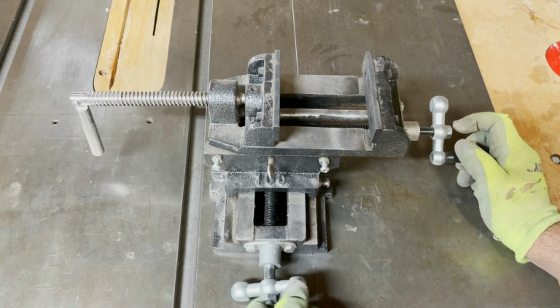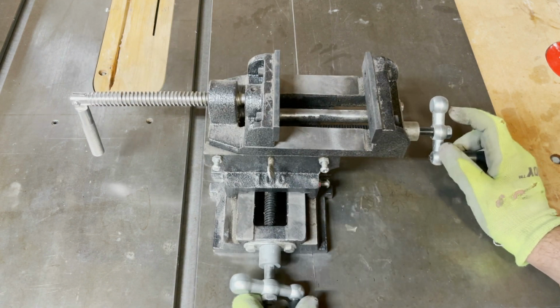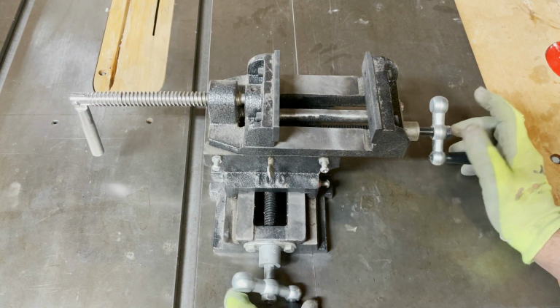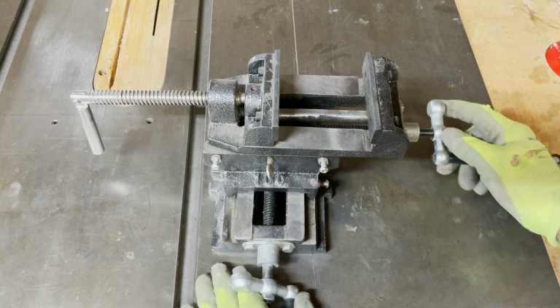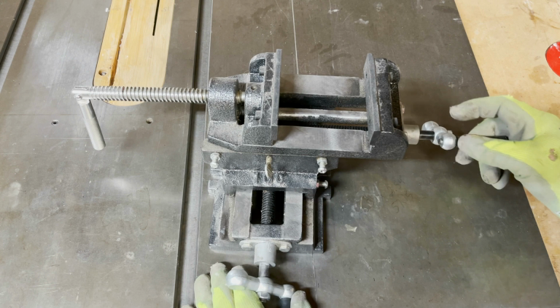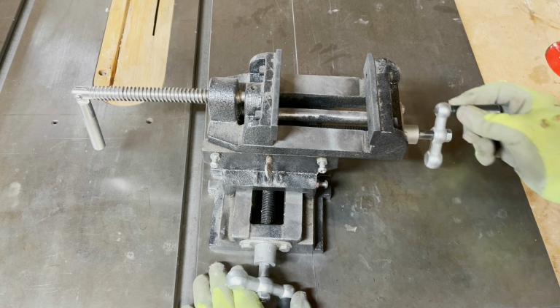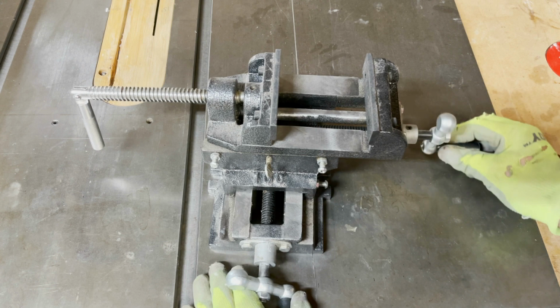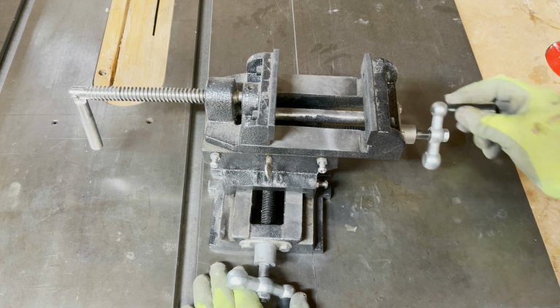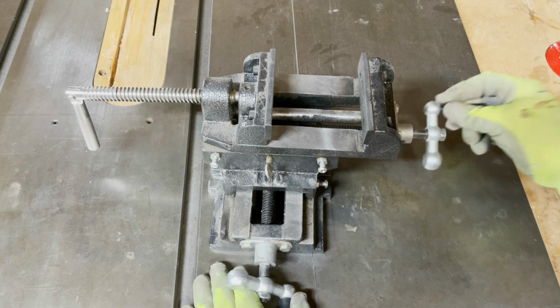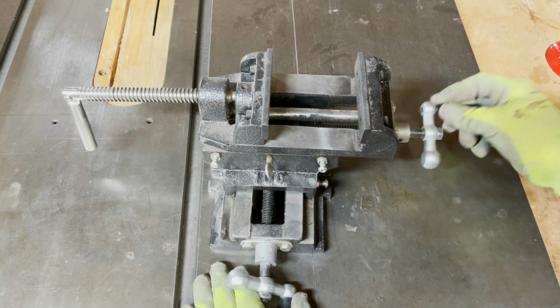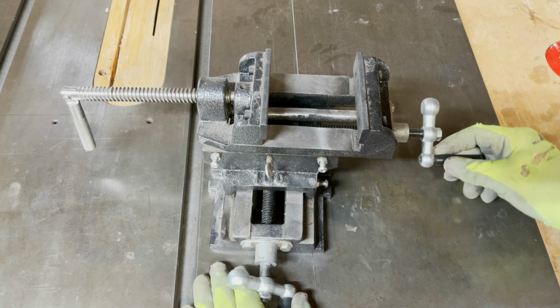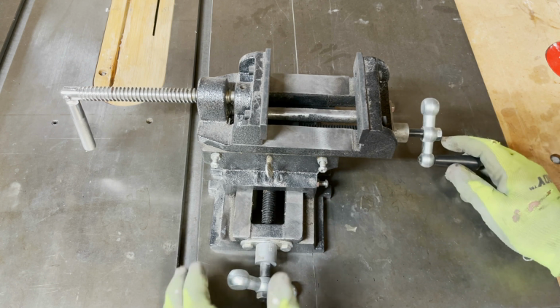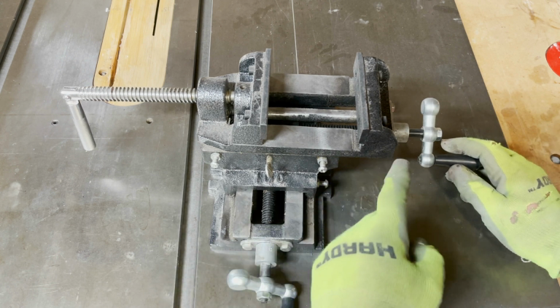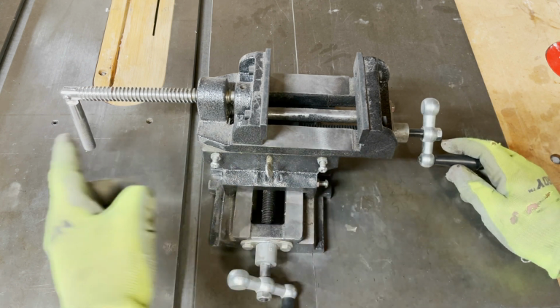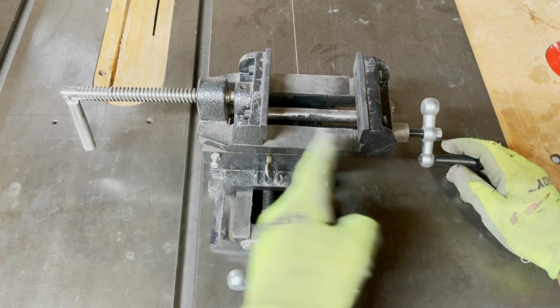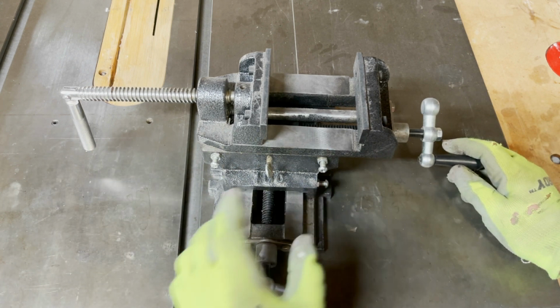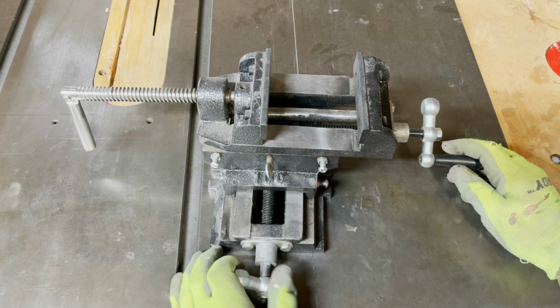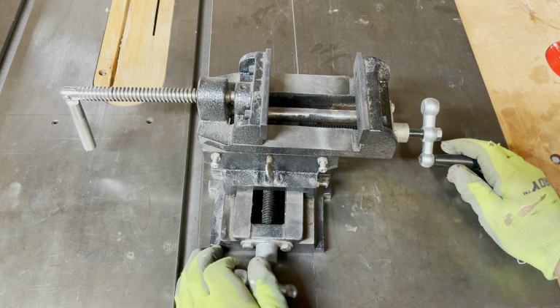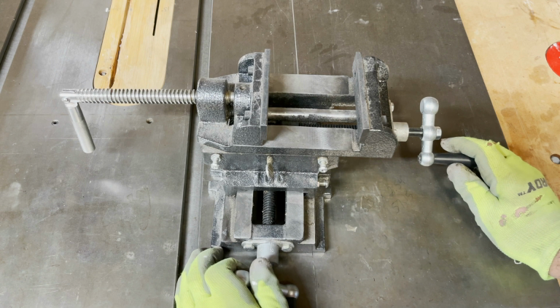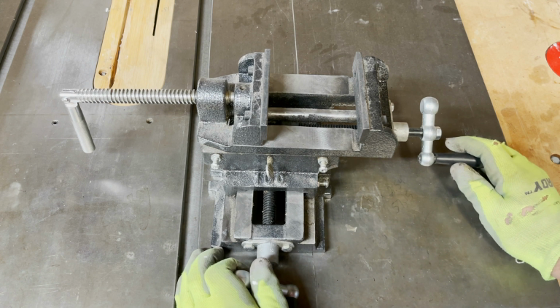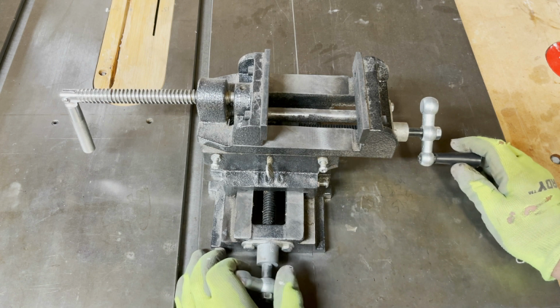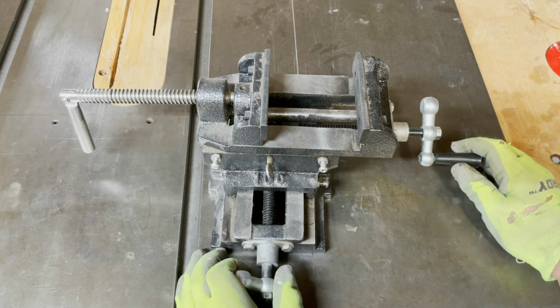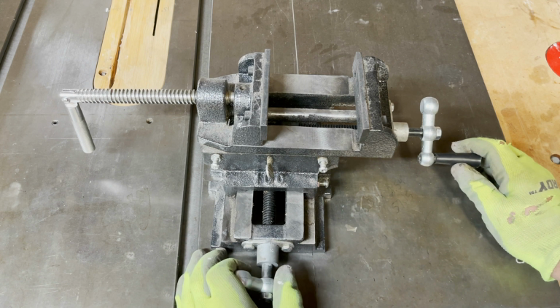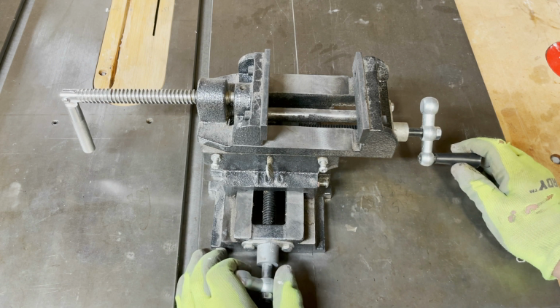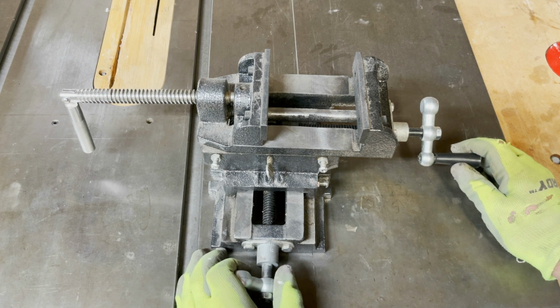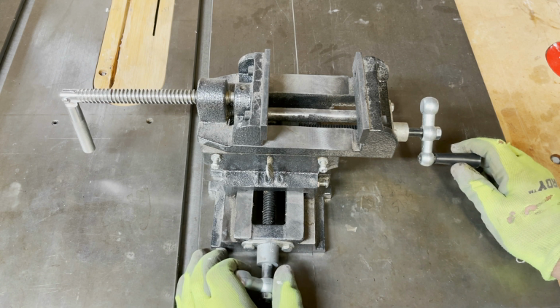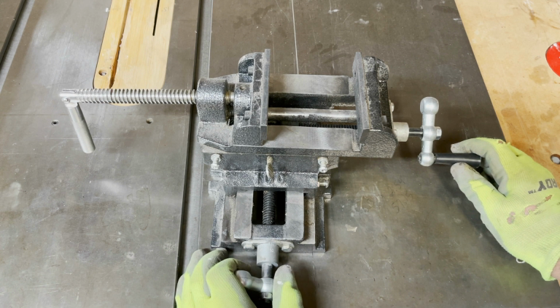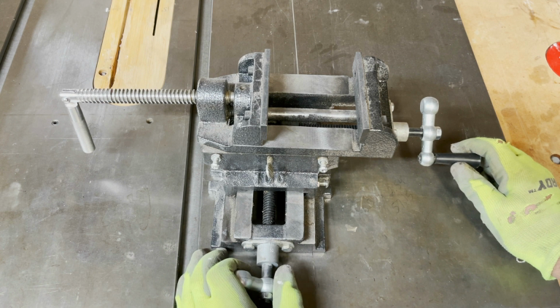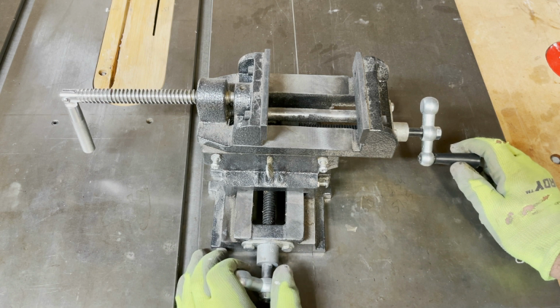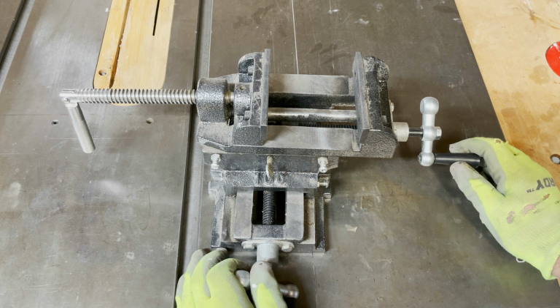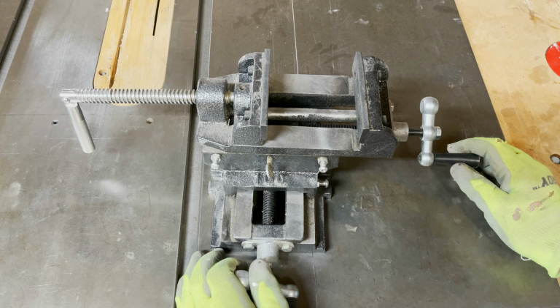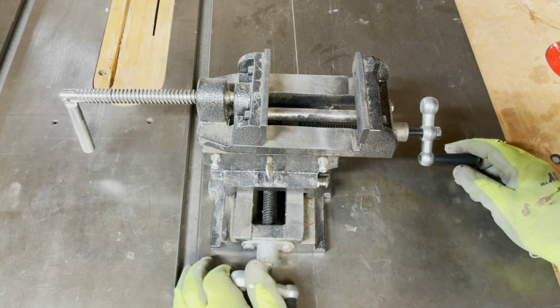This X and Y axis is really good — it's got like six inches of travel or something like that. And we're going to mount this to my mini lathe.